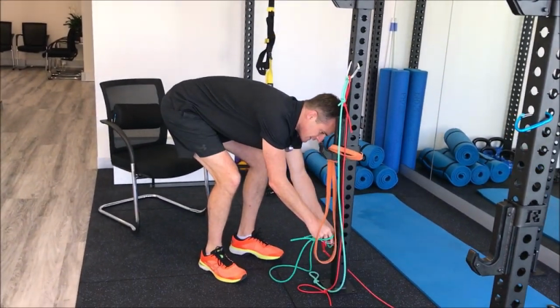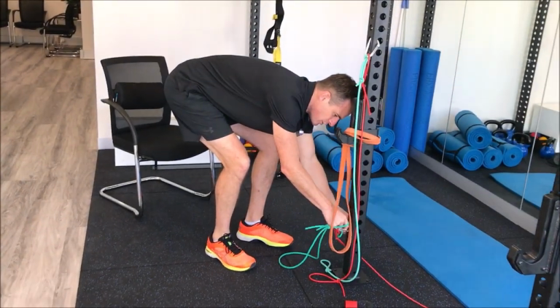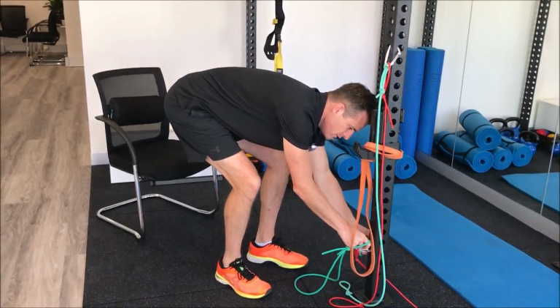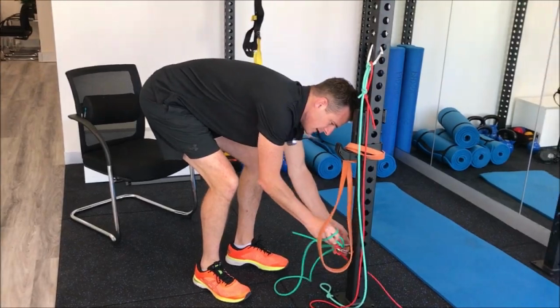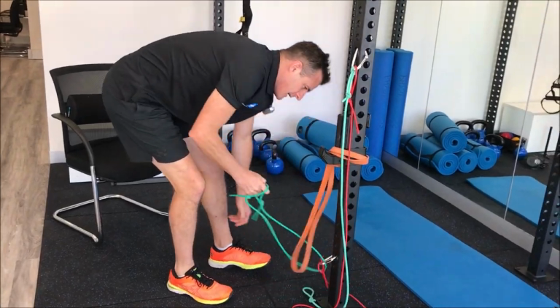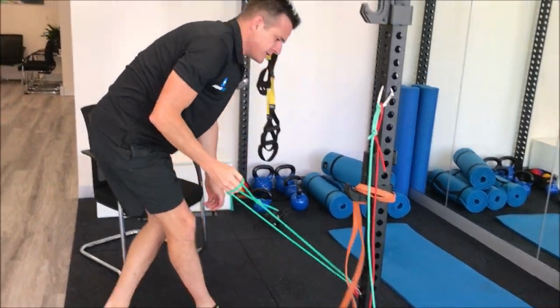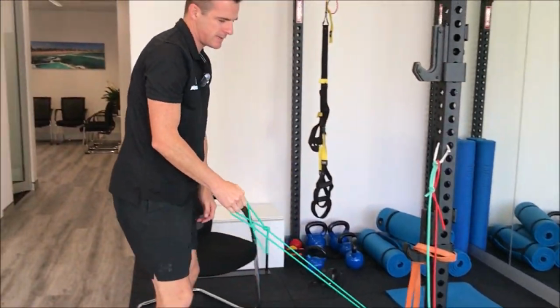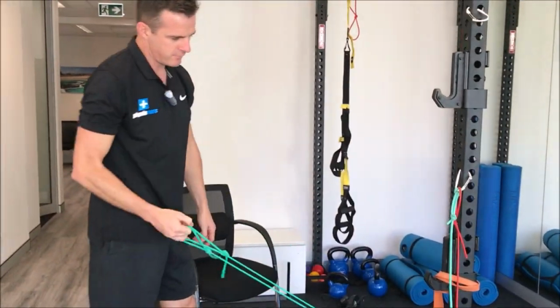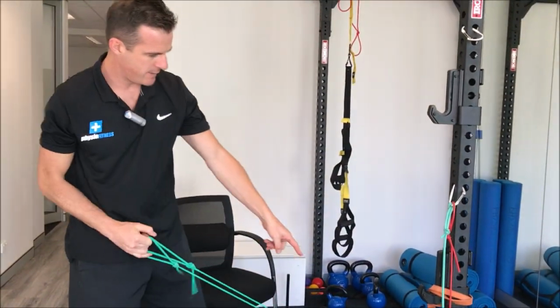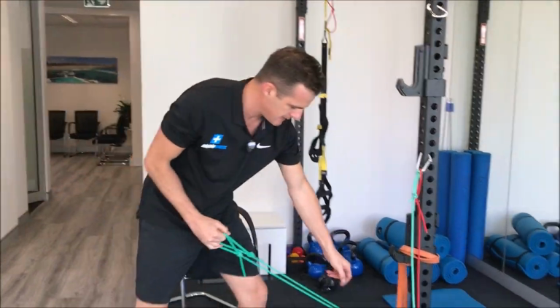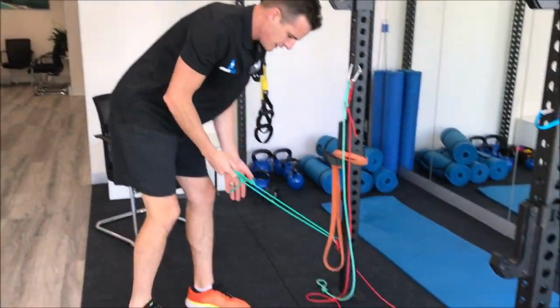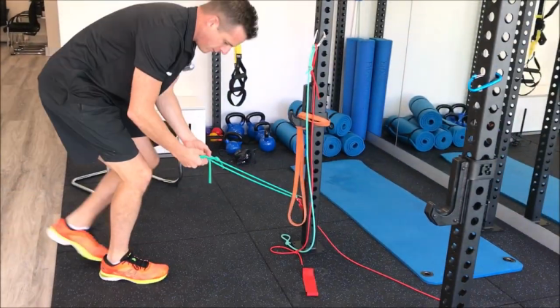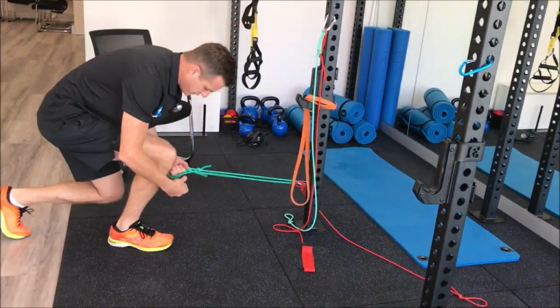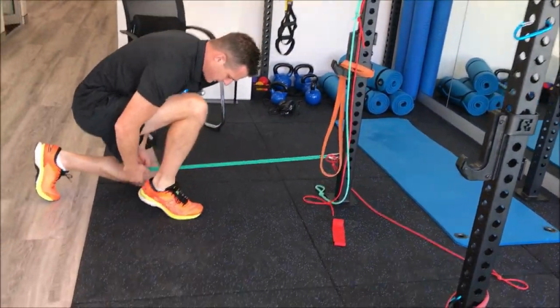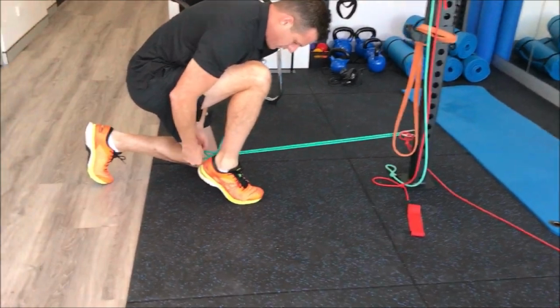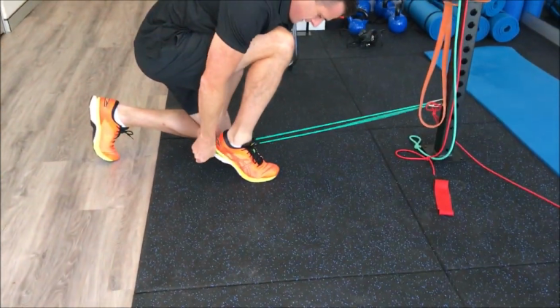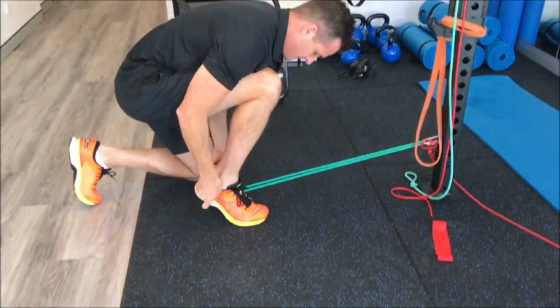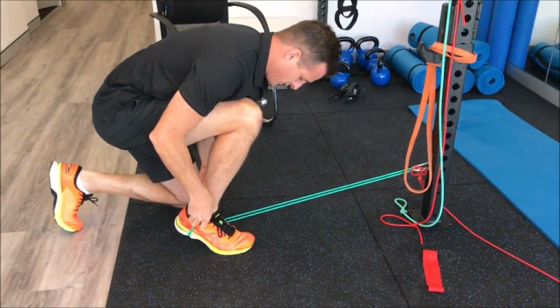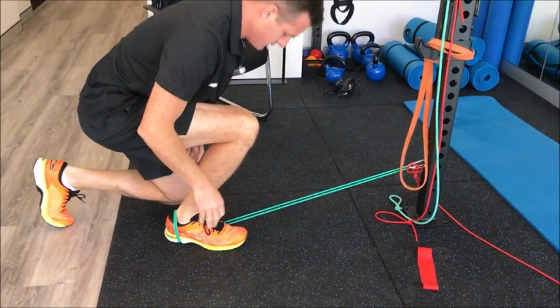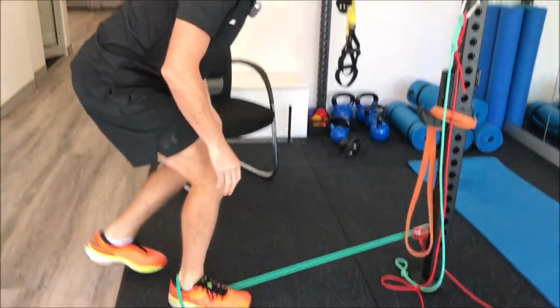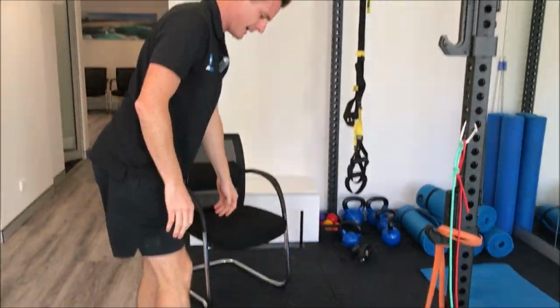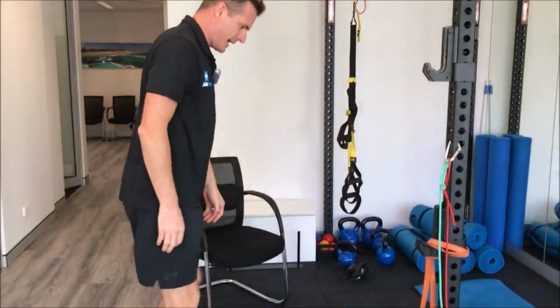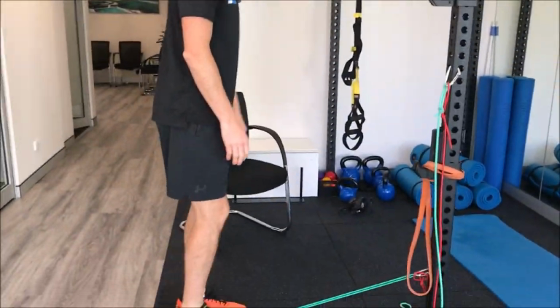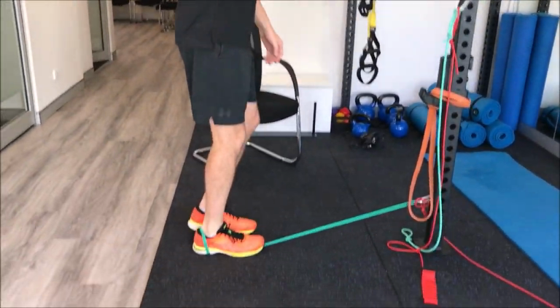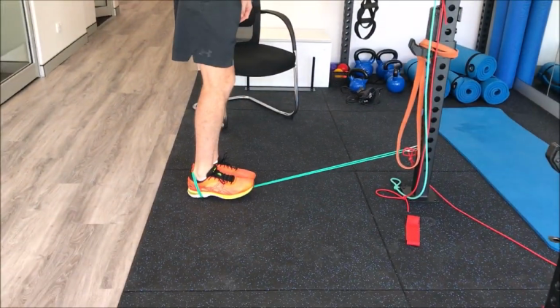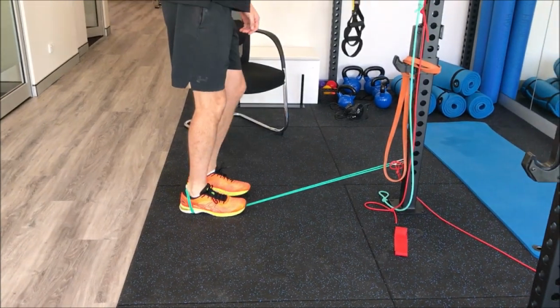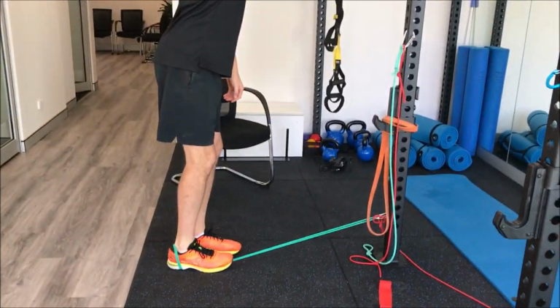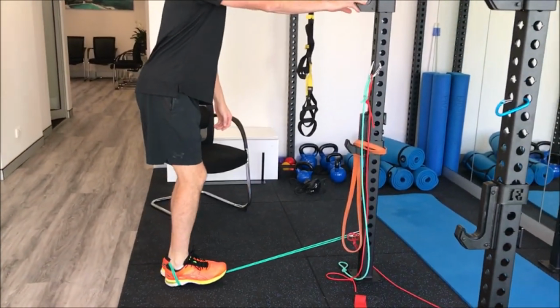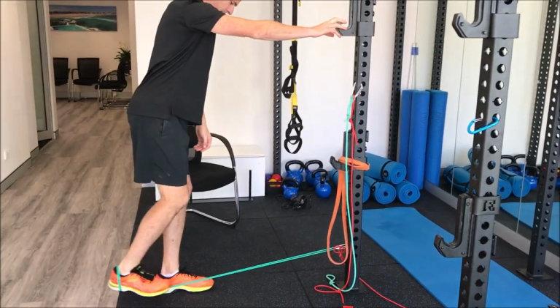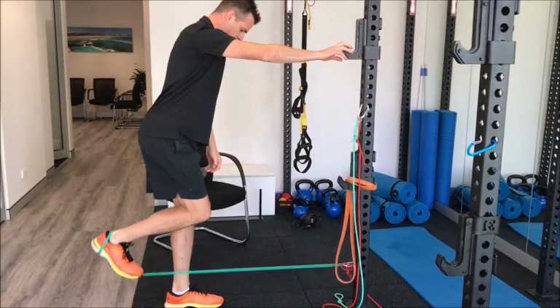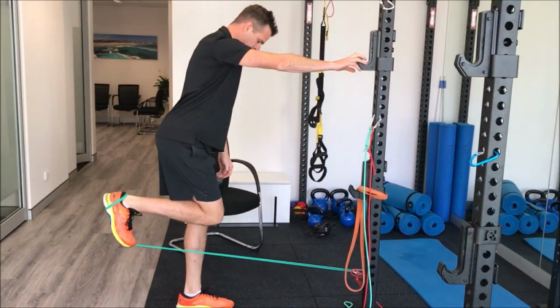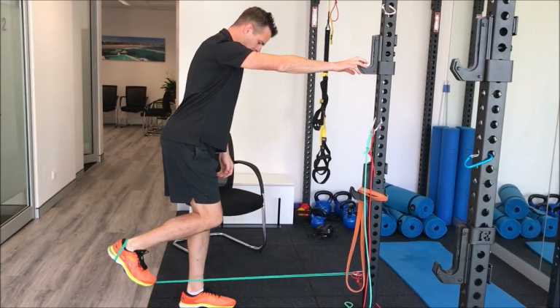You need to have something that's not going to move. There's something like a carabiner down in there. What you do is you put this behind your heel, and now what you're going to do — again, you can hold on to something like this — is you do a hamstring curl that way.